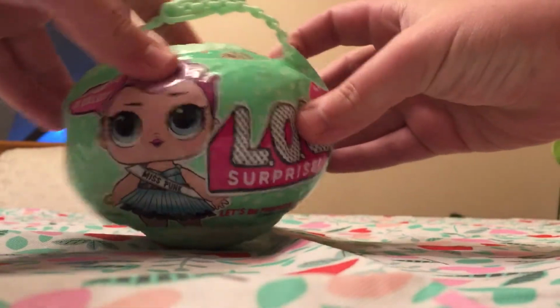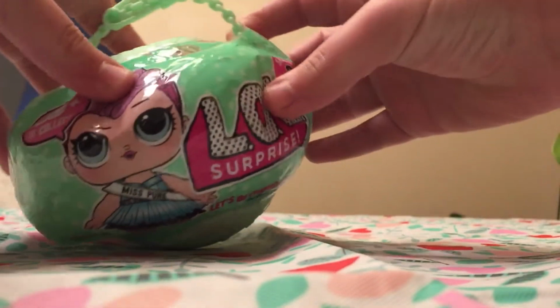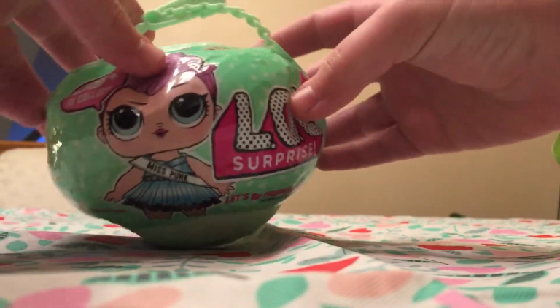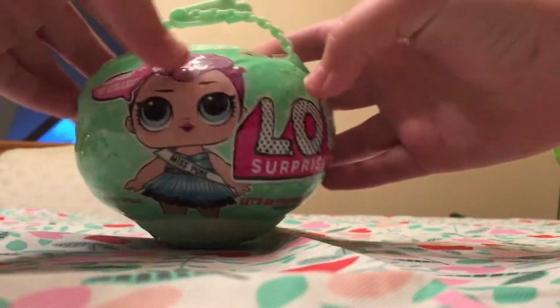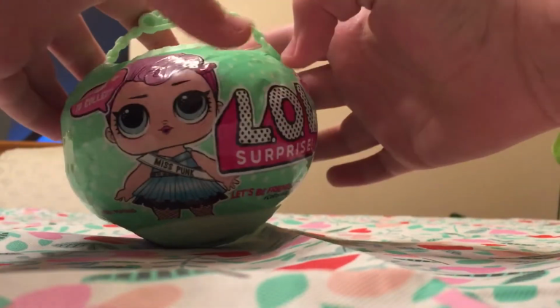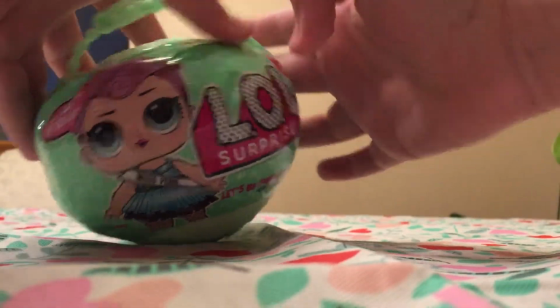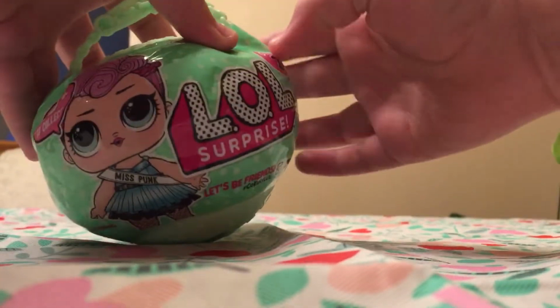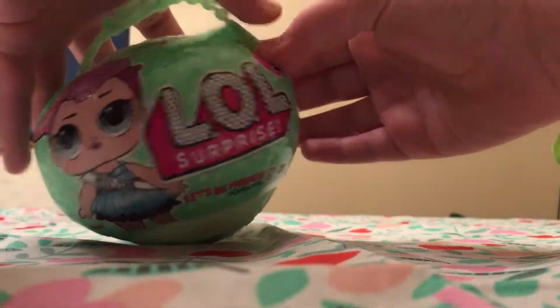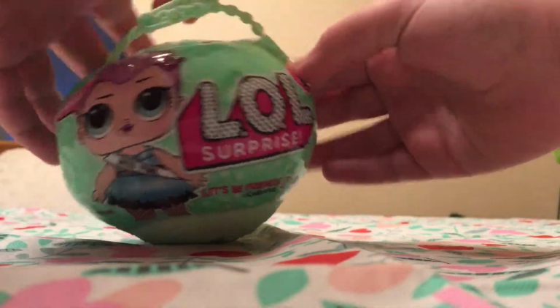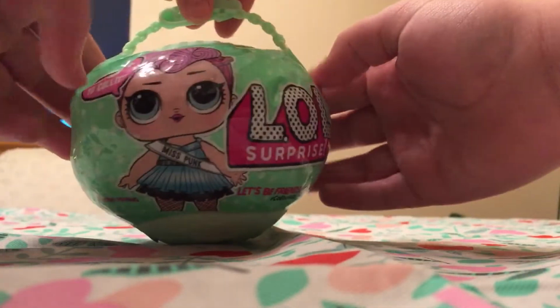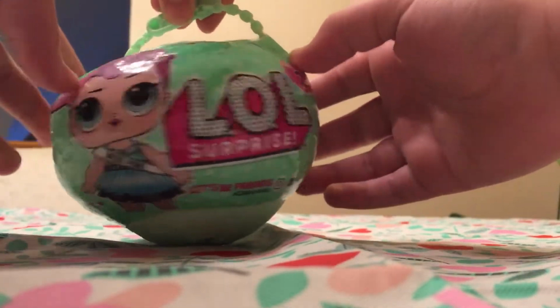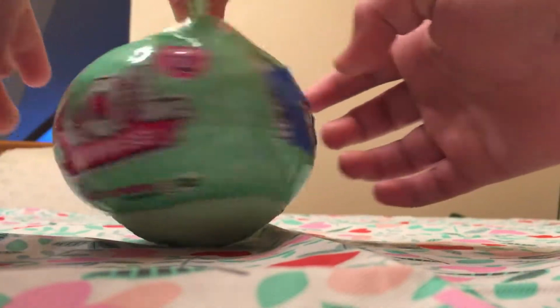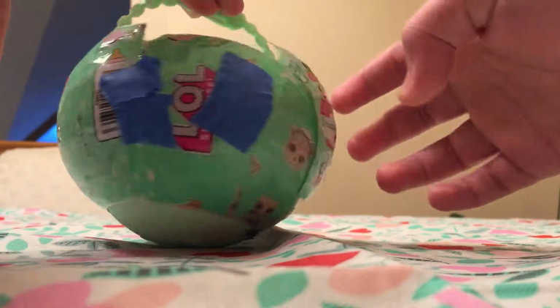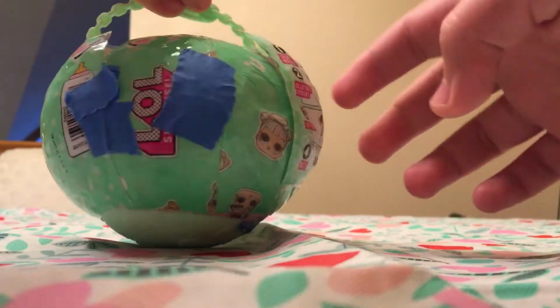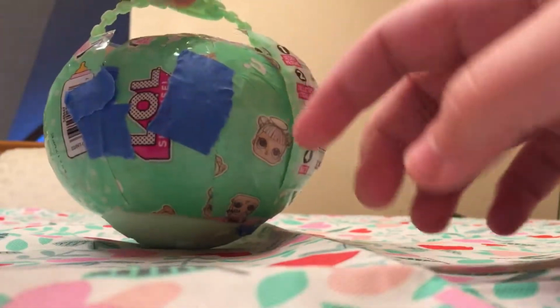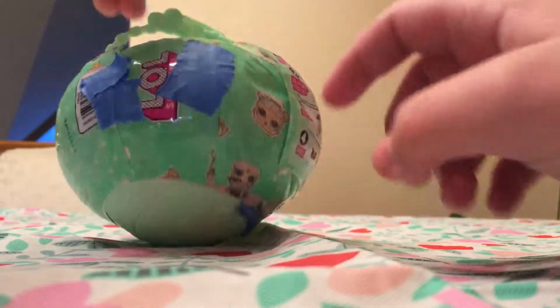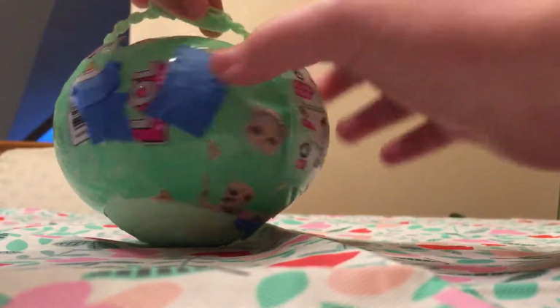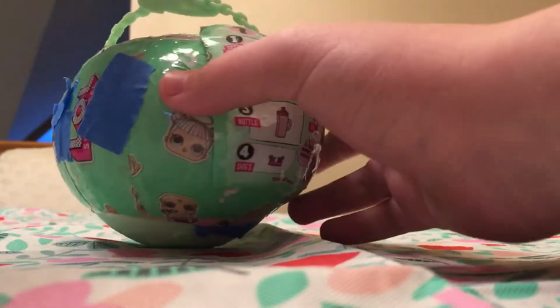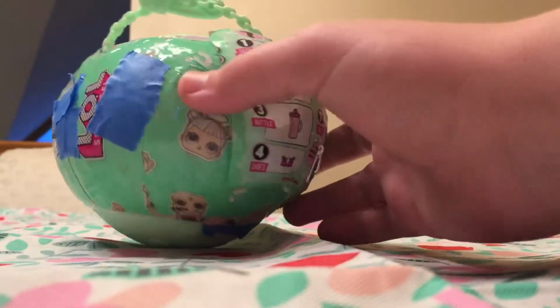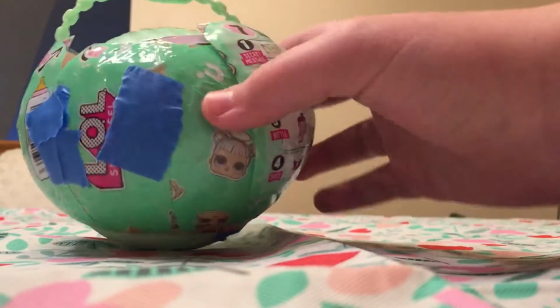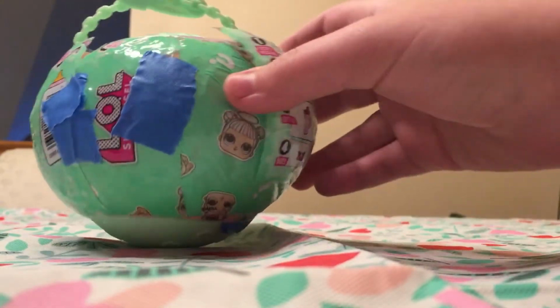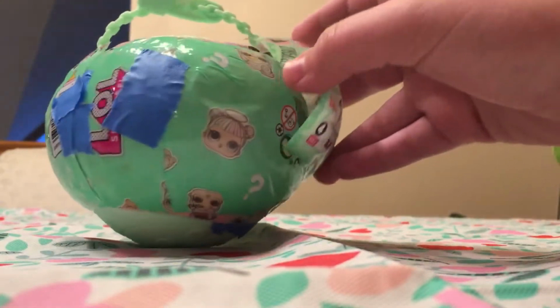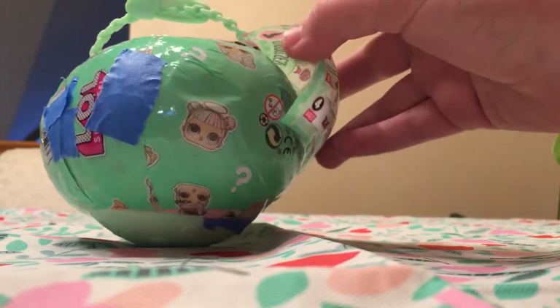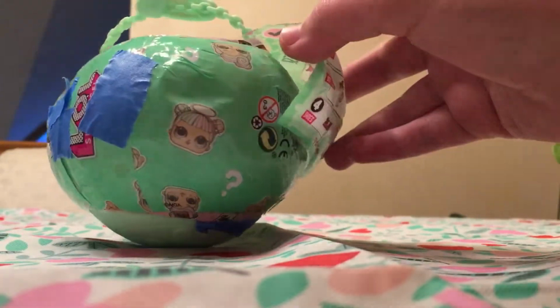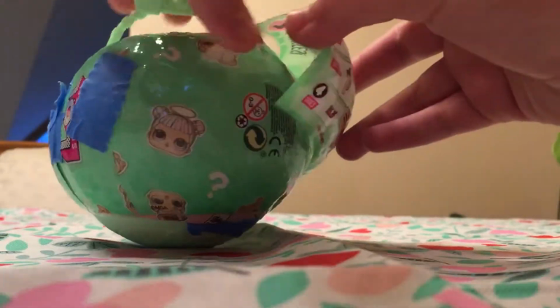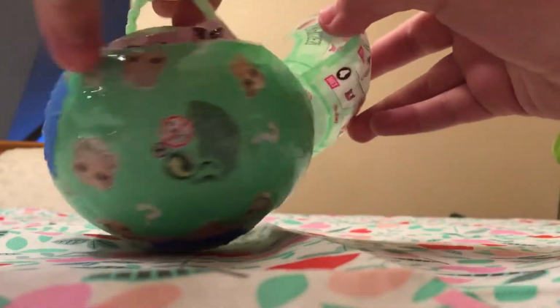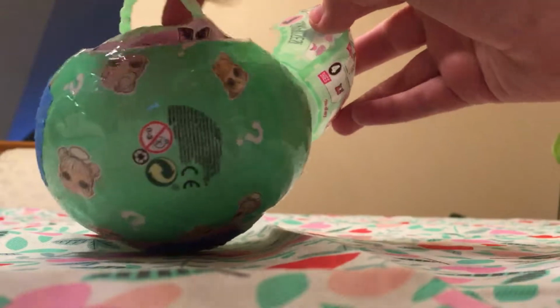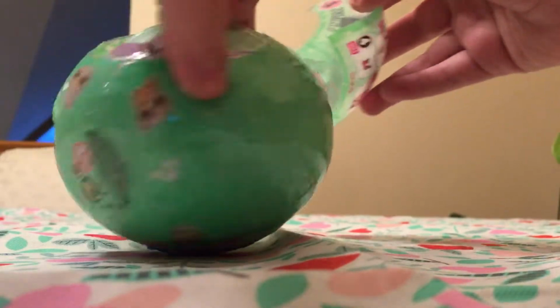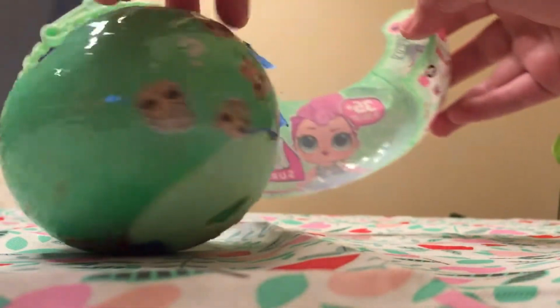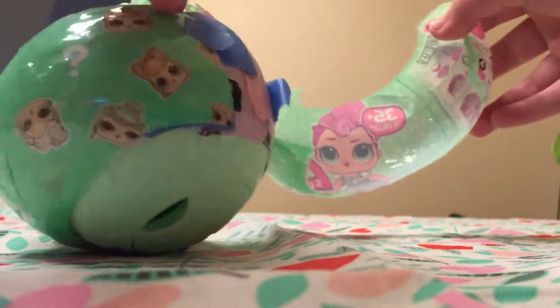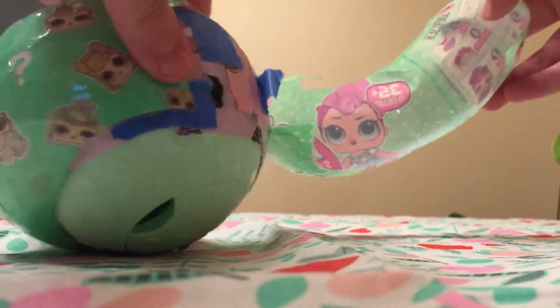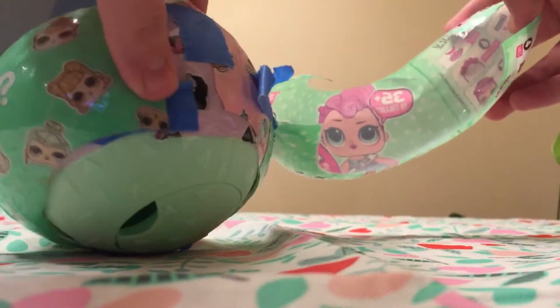And we found this, and if you see on the back, it's like taped. It's weird, and we already know what color it is. It's green, and like this is horribly made.